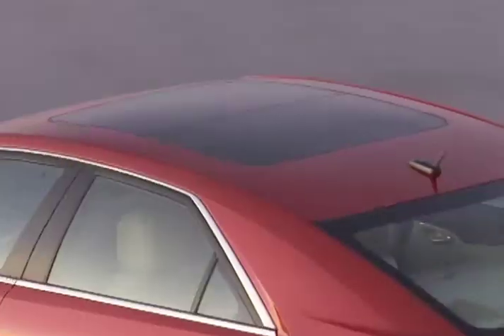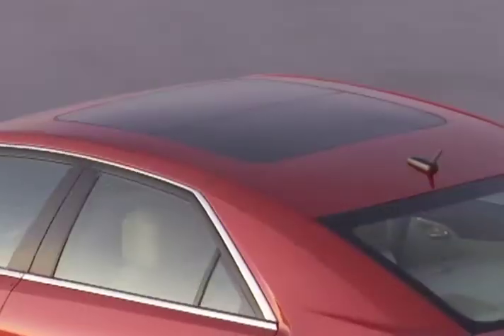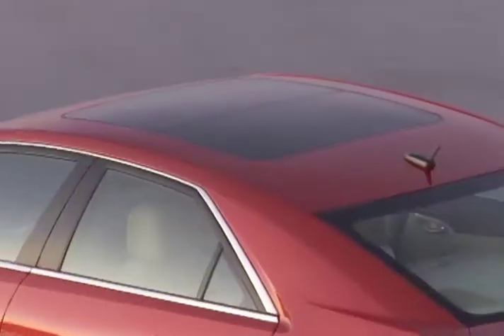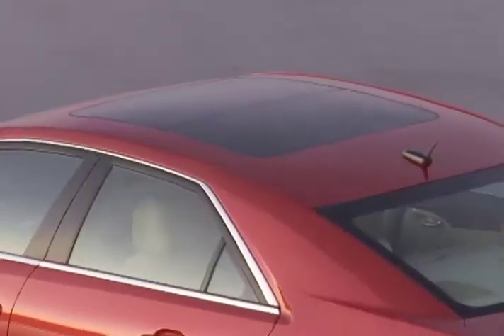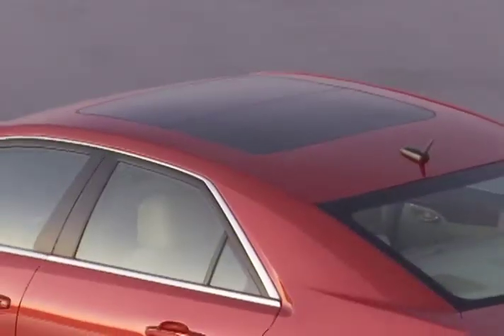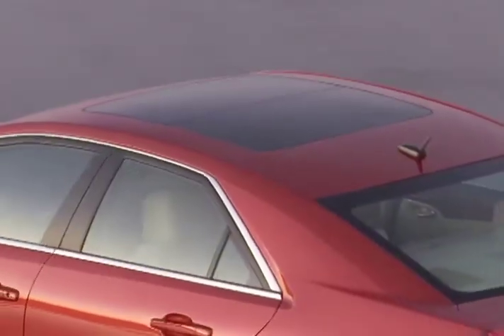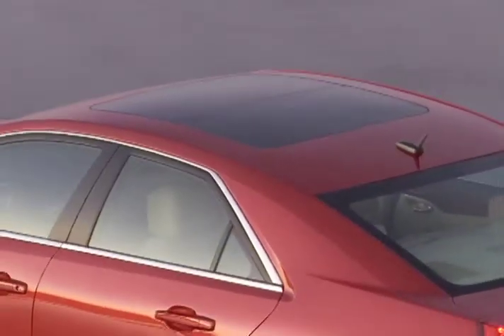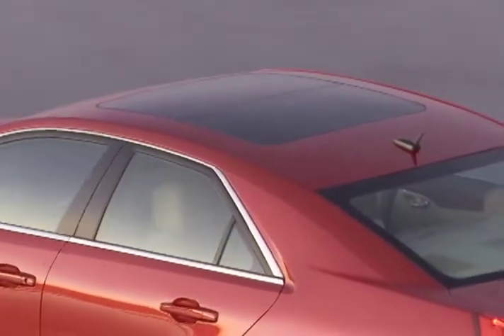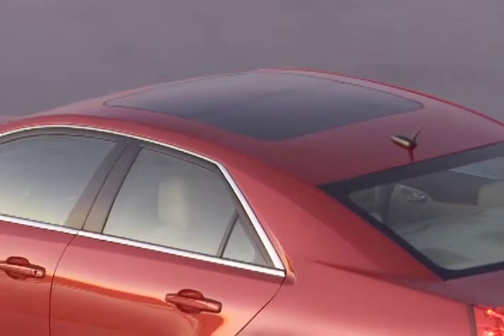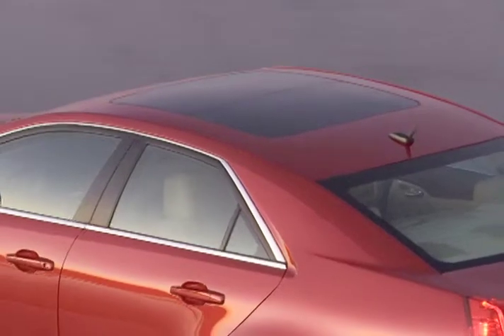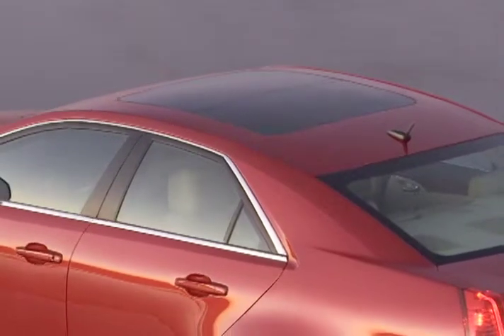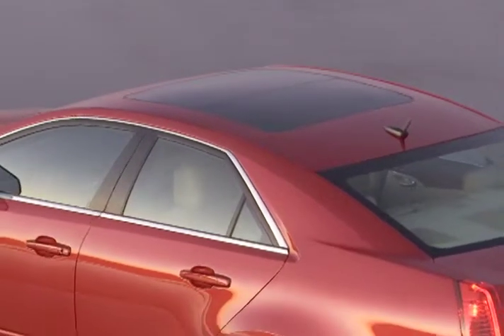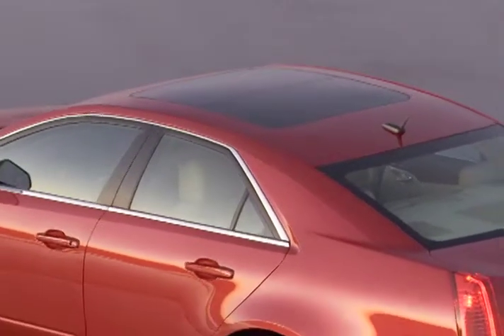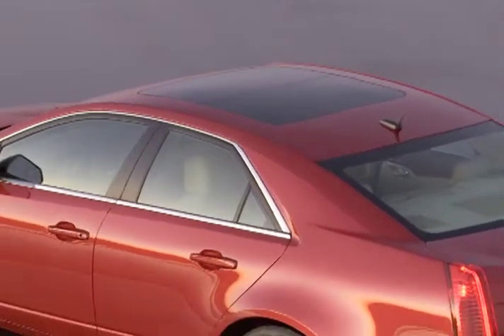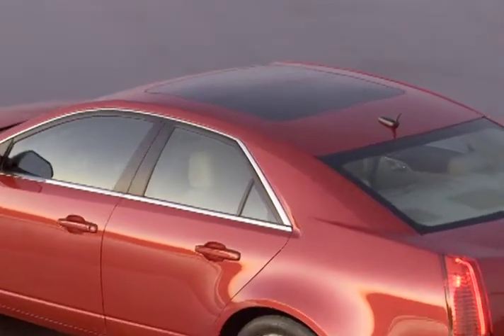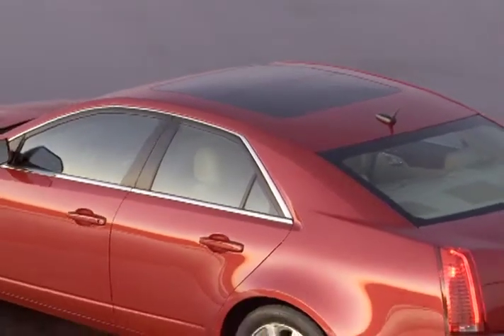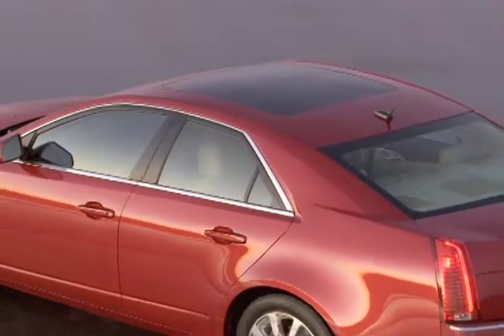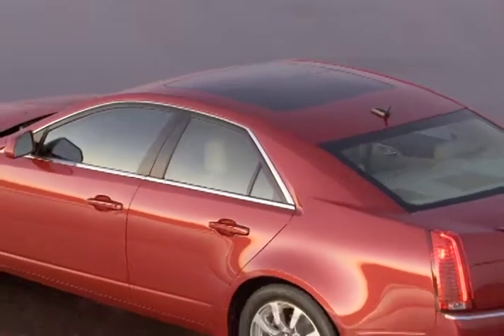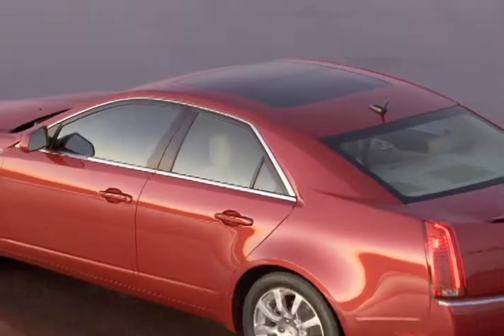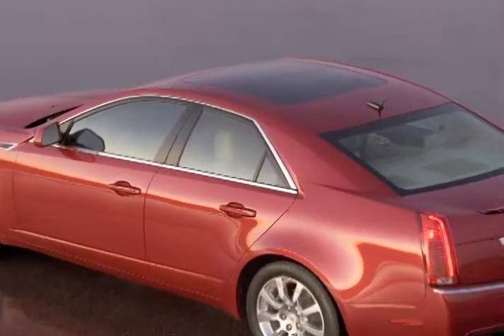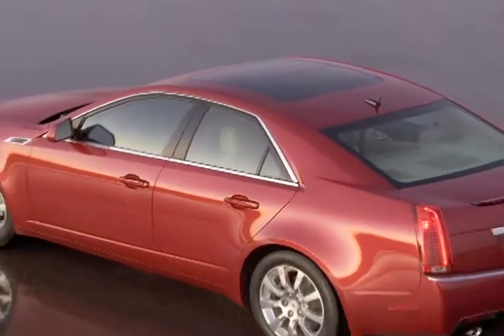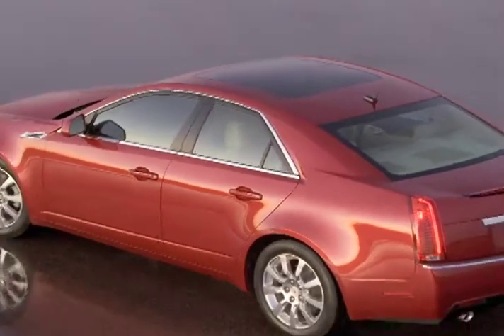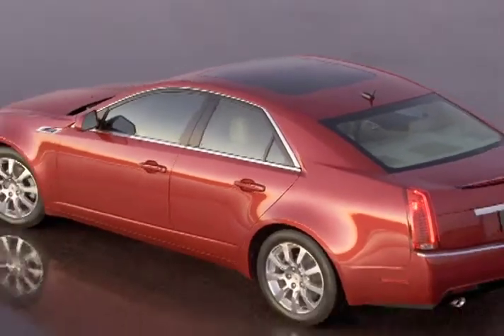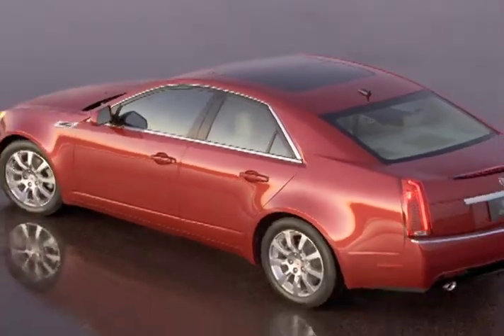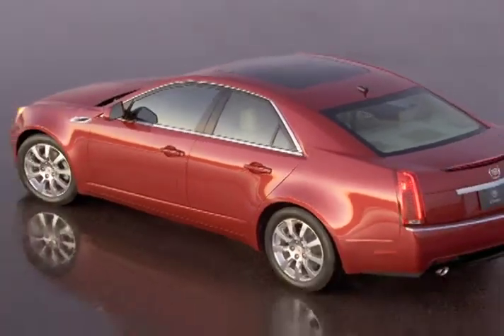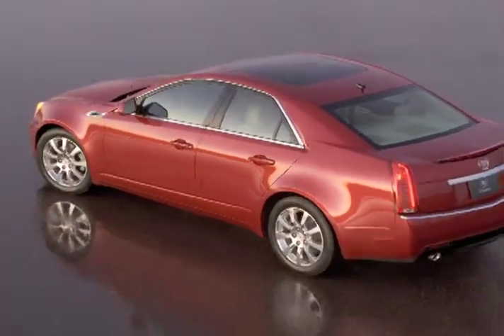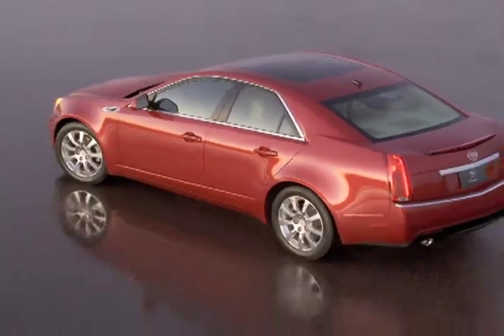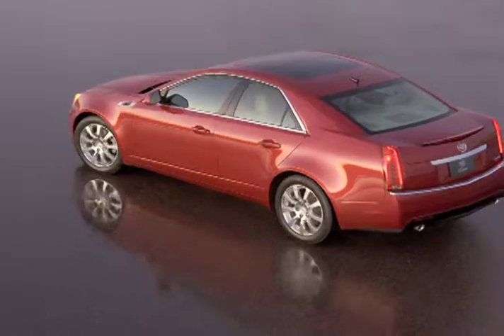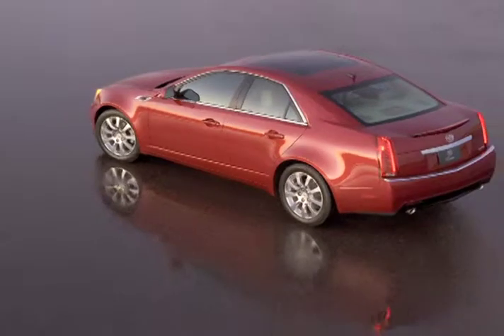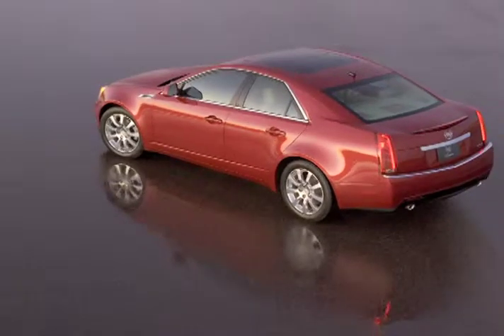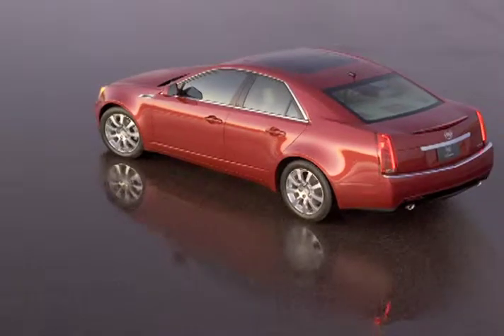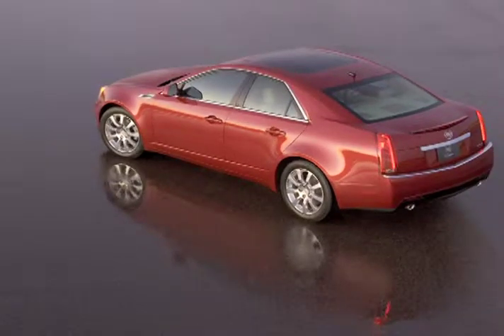Among the many new features in the 2008 CTS is the available UltraView sunroof, which offers terrific views for both the front and rear passengers.